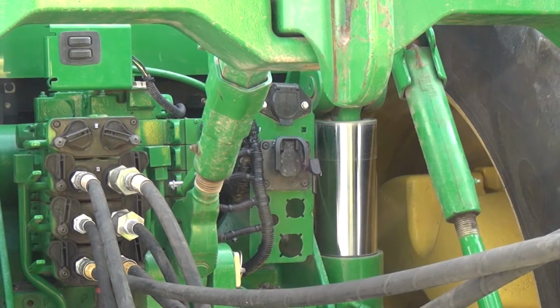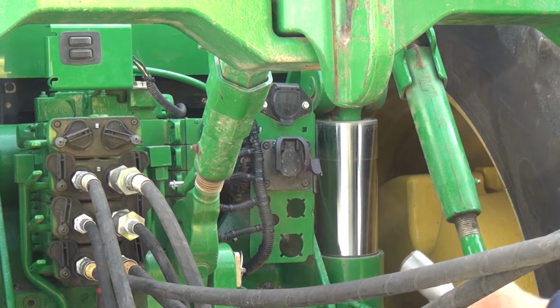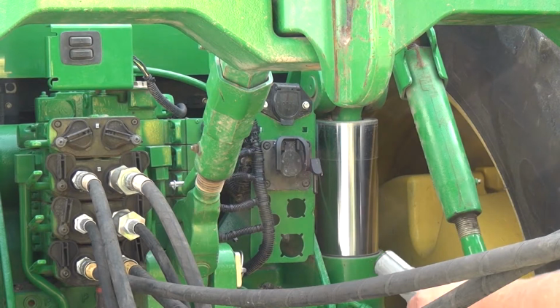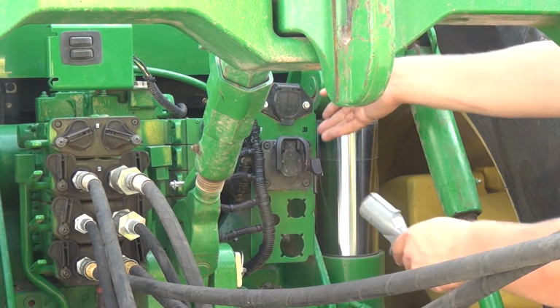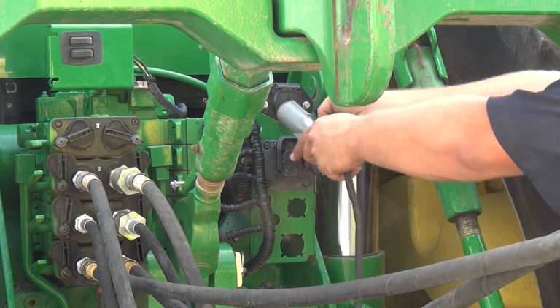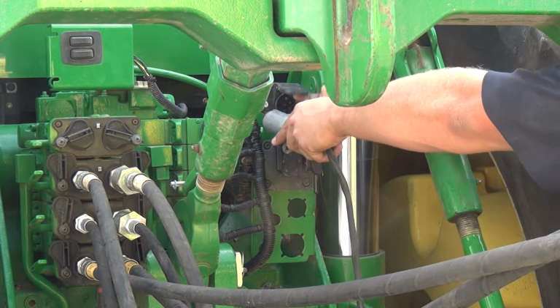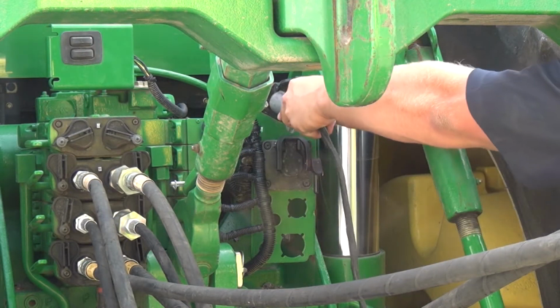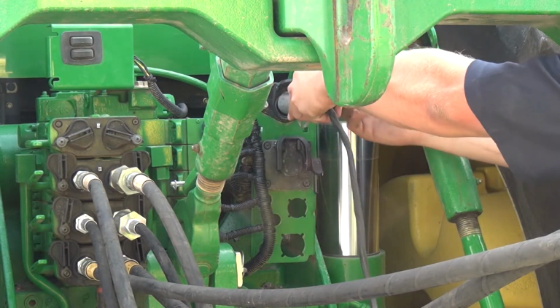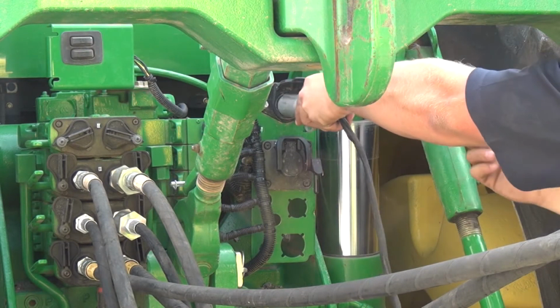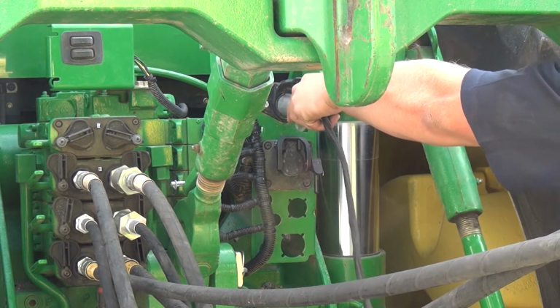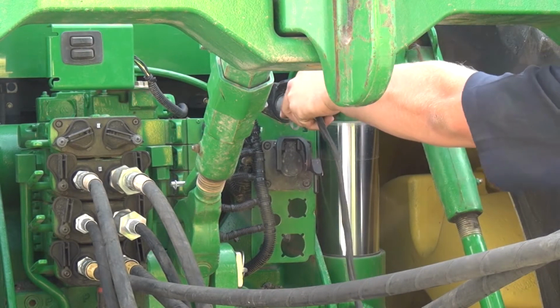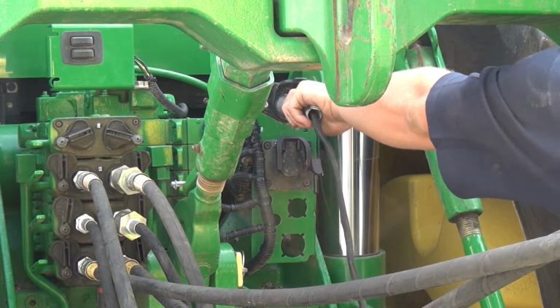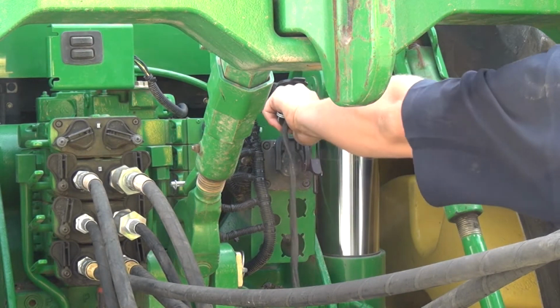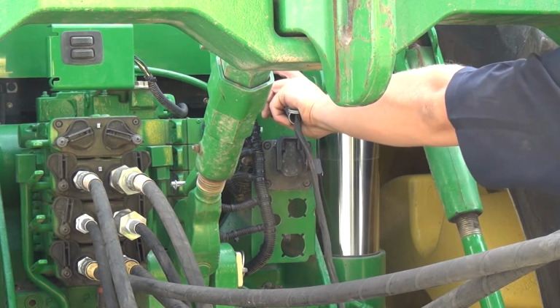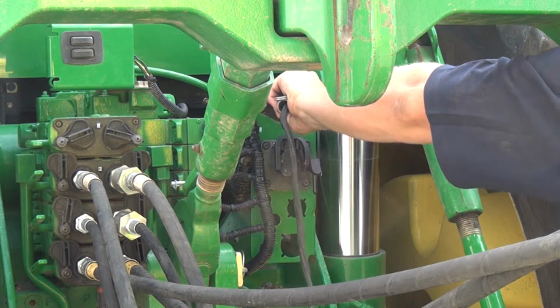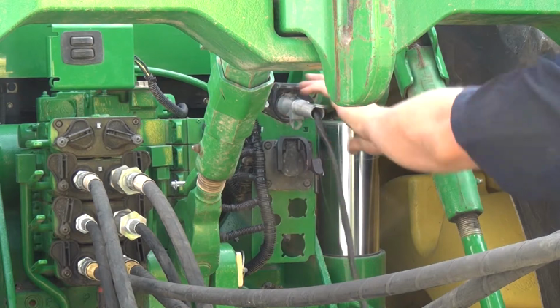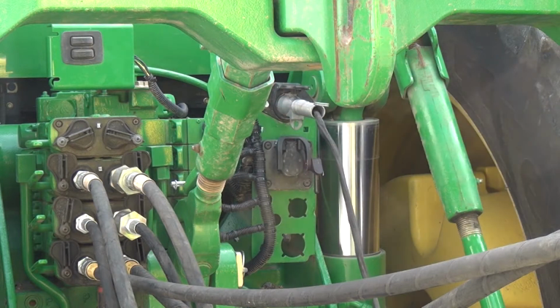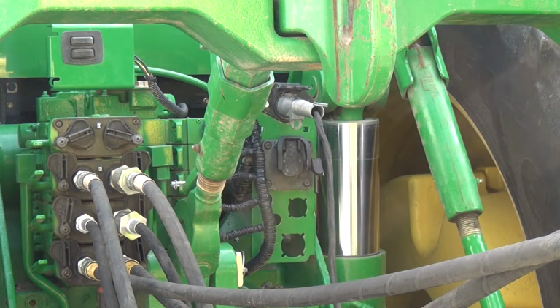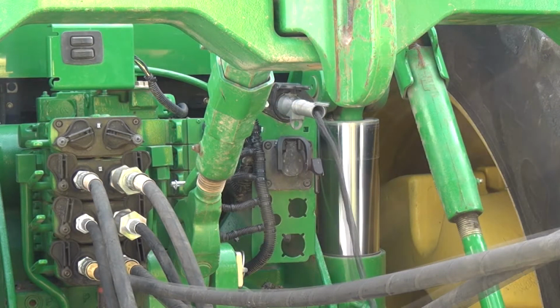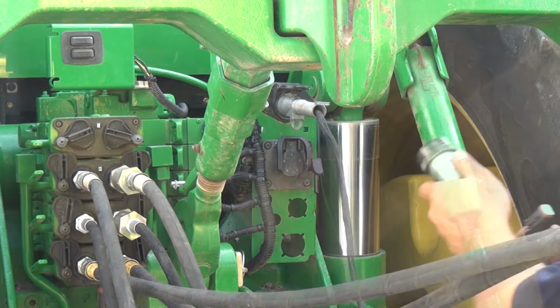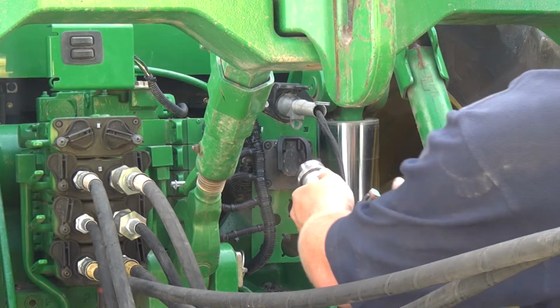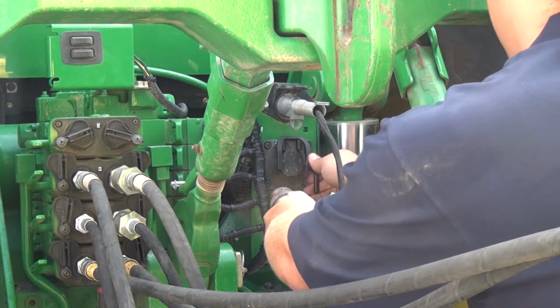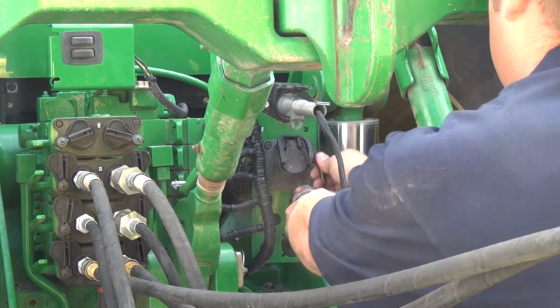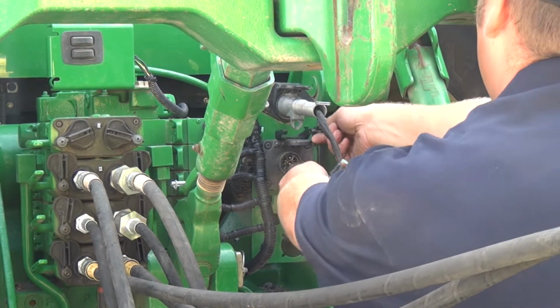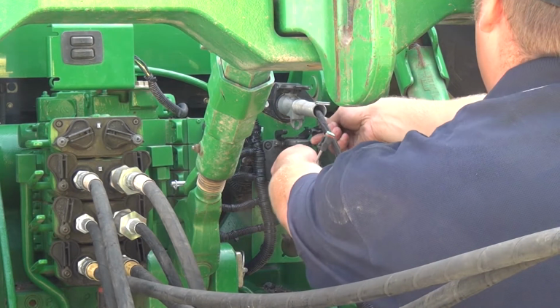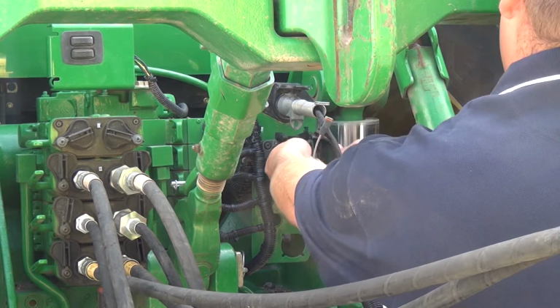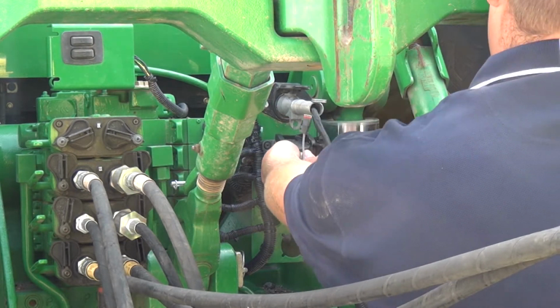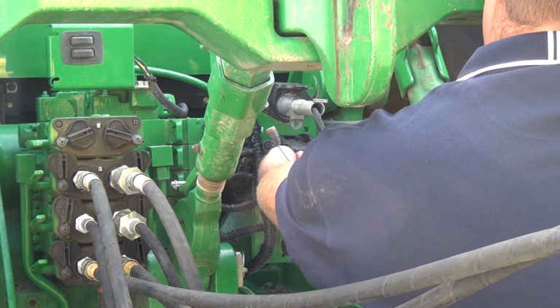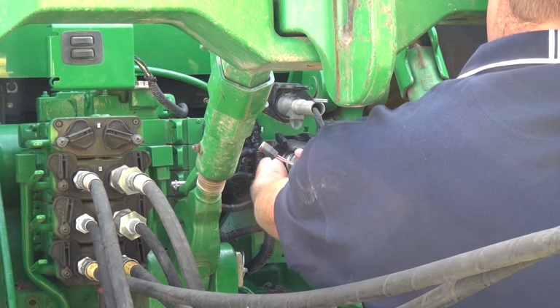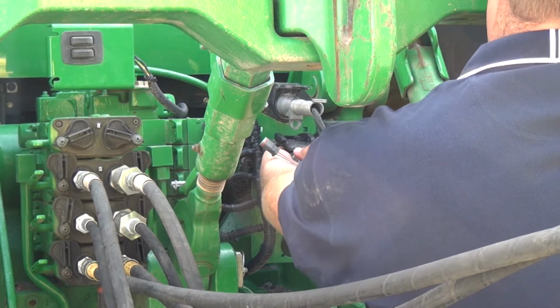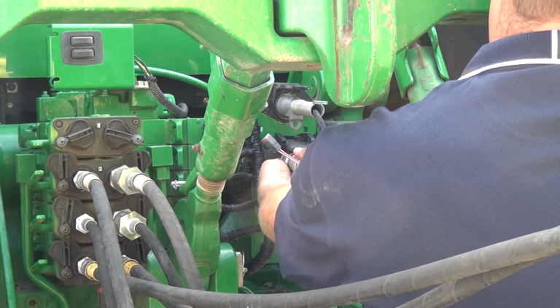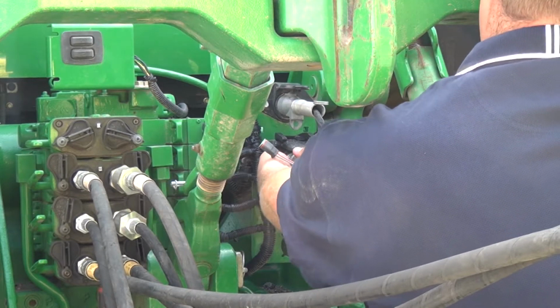Plug in the 7-pin light harness. Then plug in the ISO or IBBC connector and lock into place.